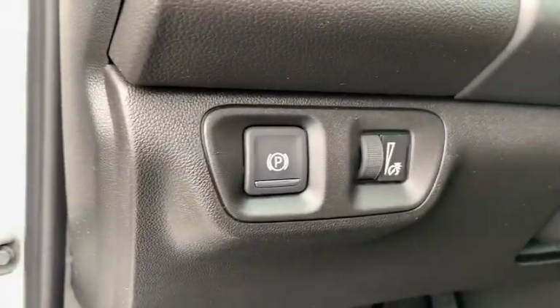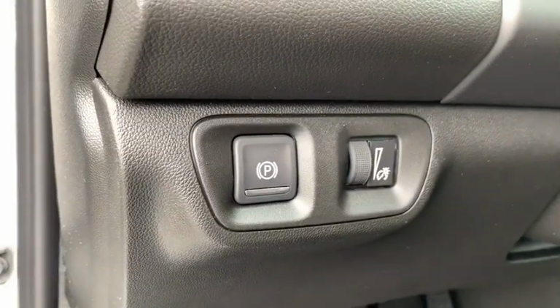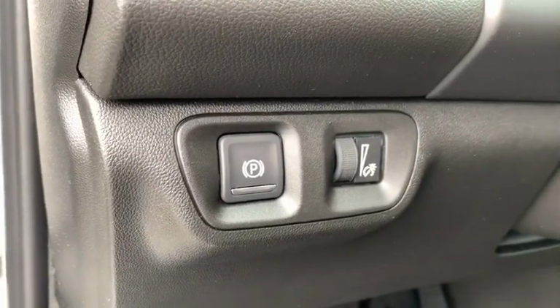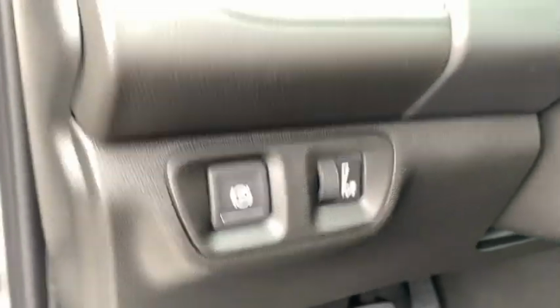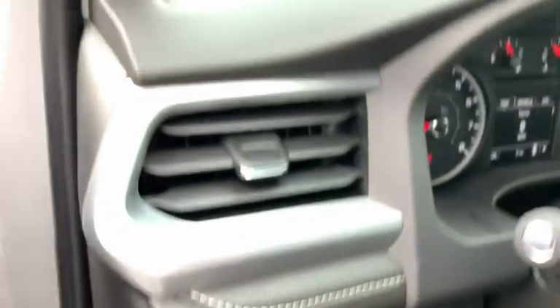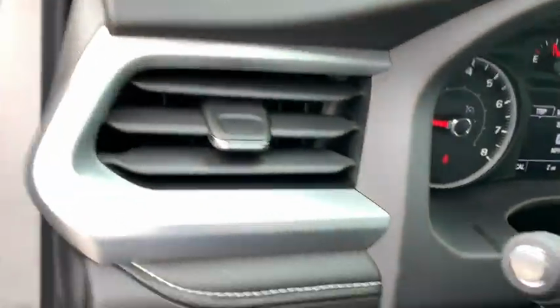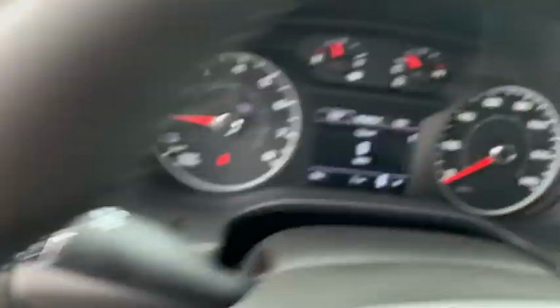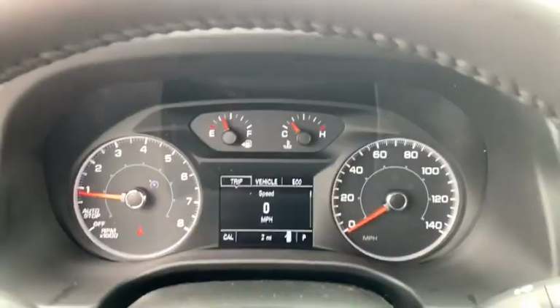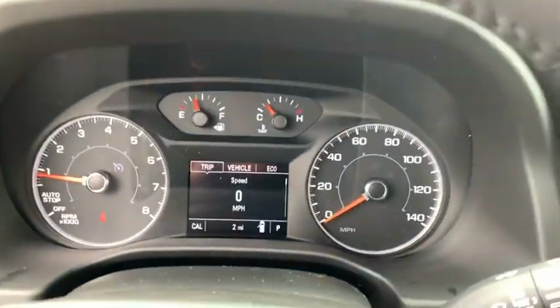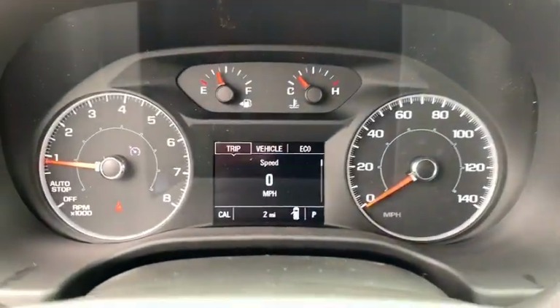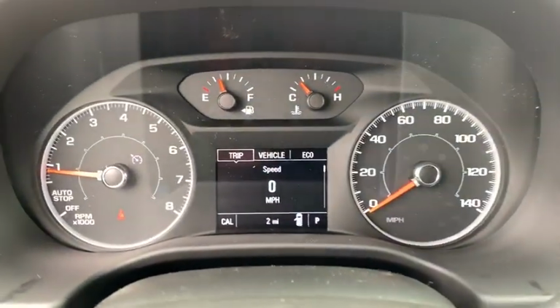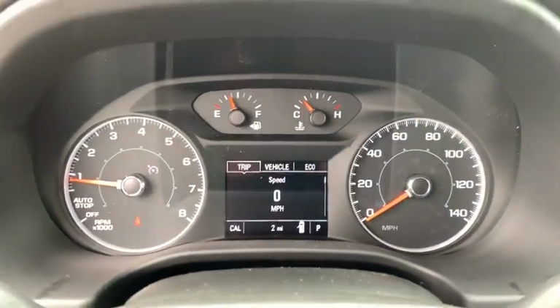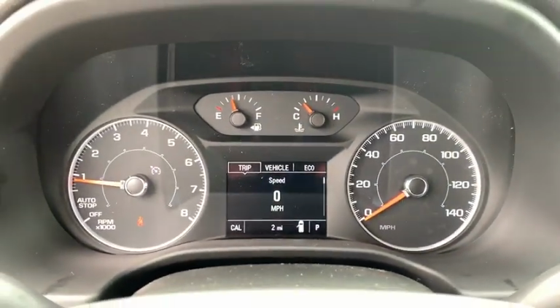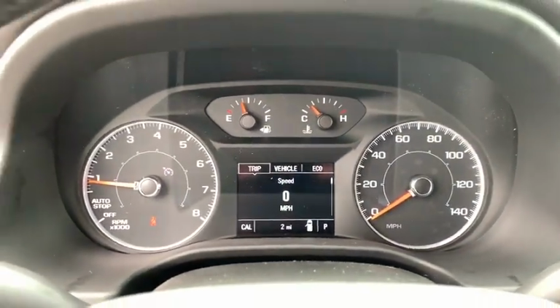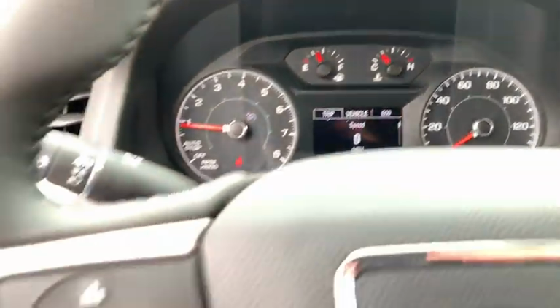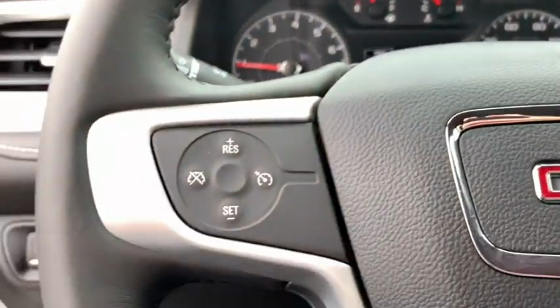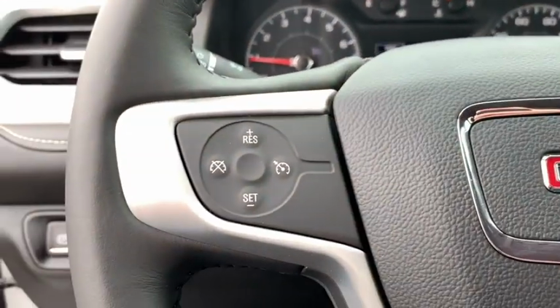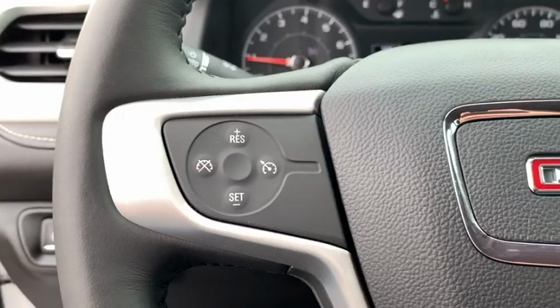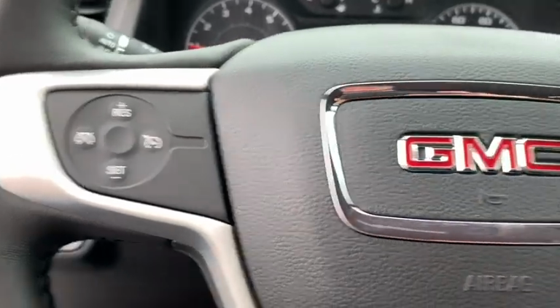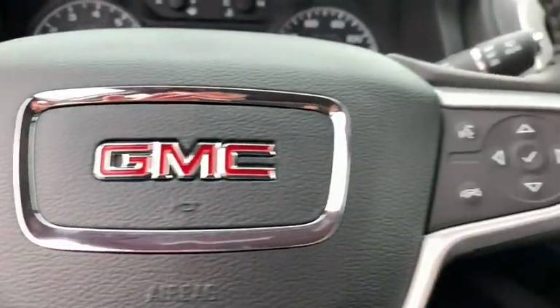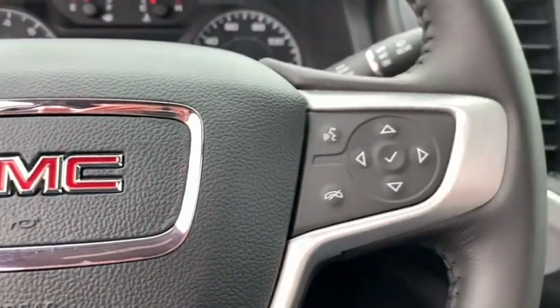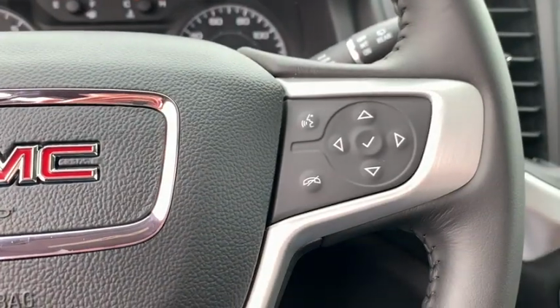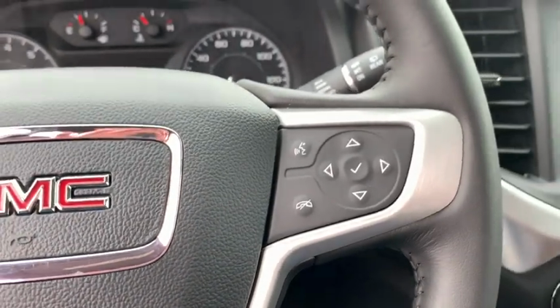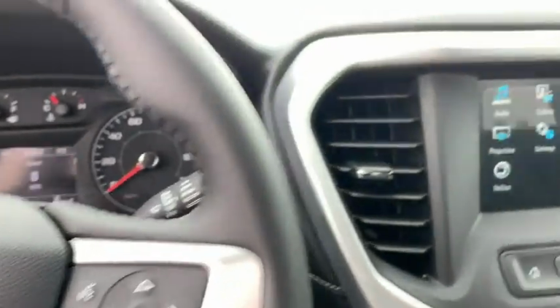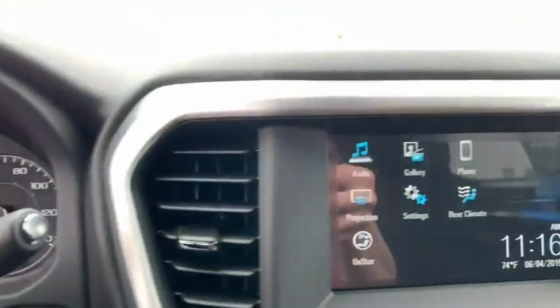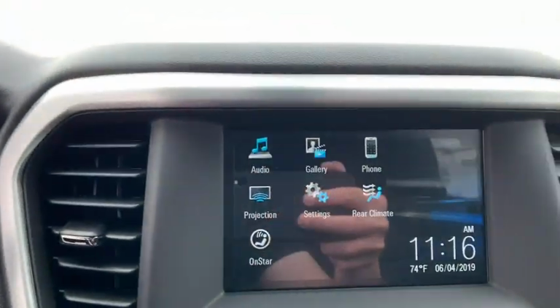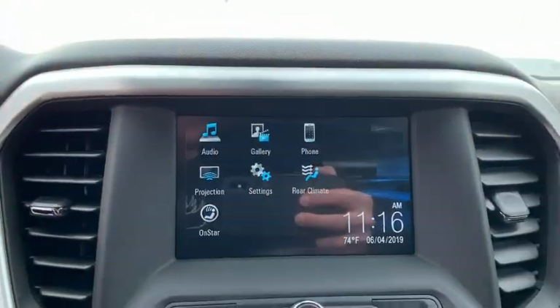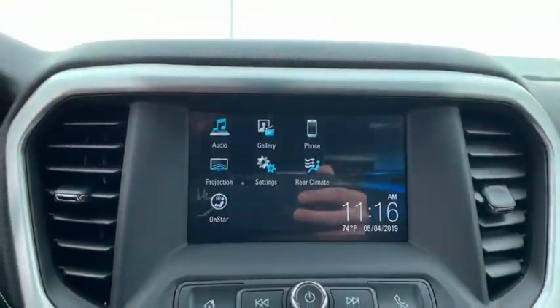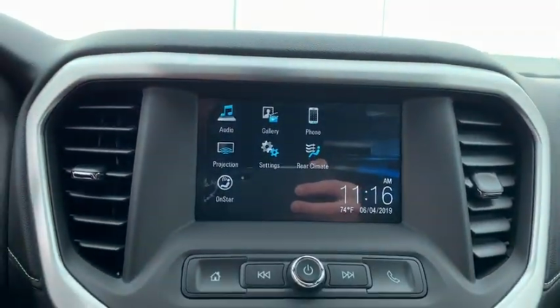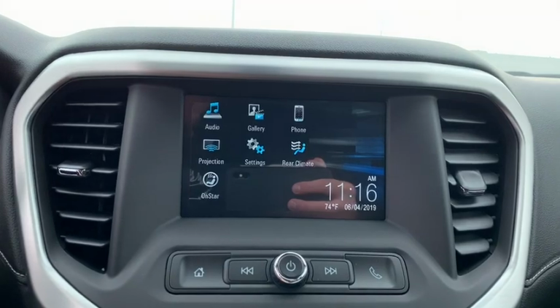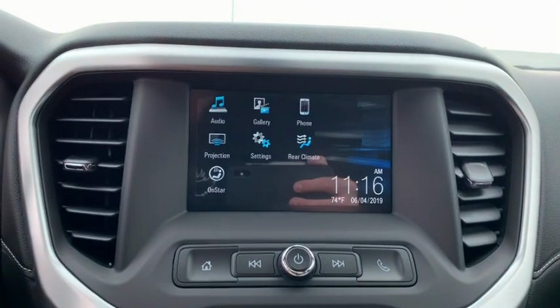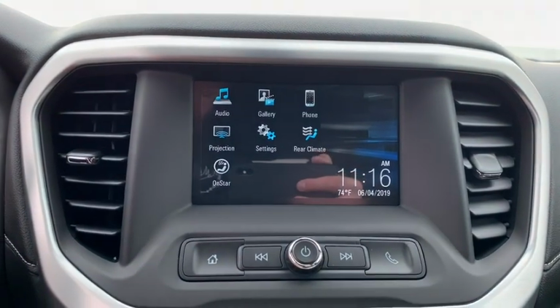Traction control, dual airbags, alloy wheels, power steering, four-wheel disc brakes, compass, trip computer, security system, rear window defroster, power windows, electronic stability control, tachometer.